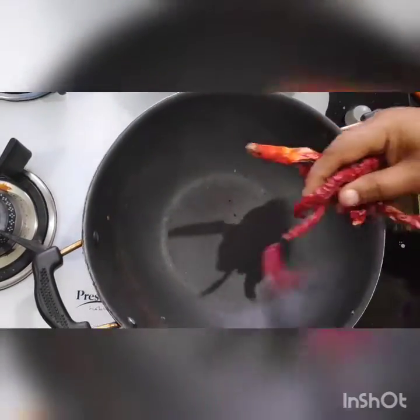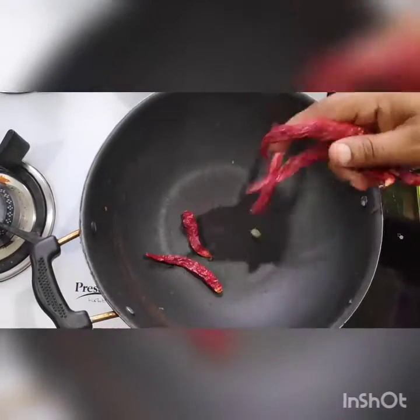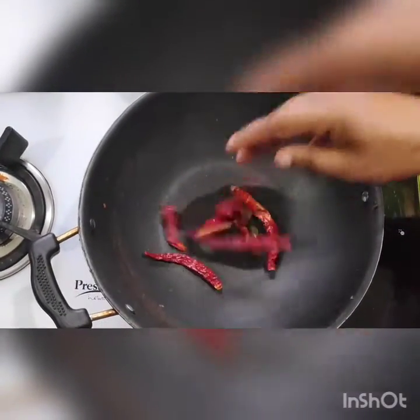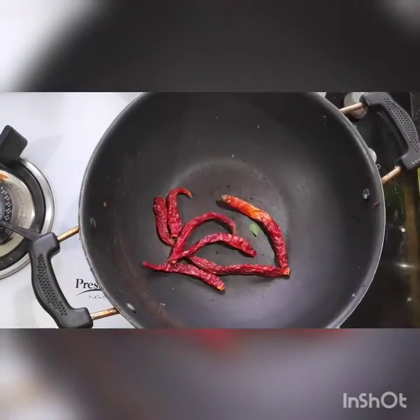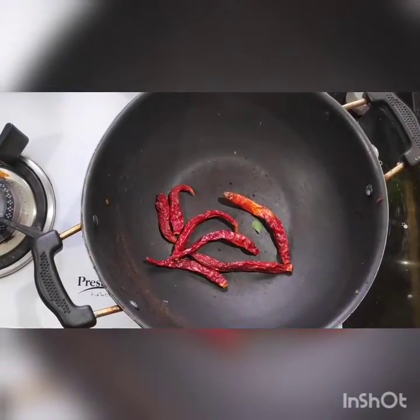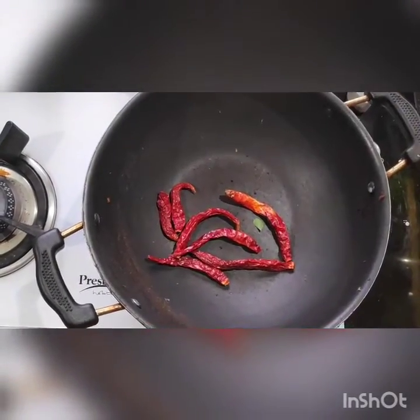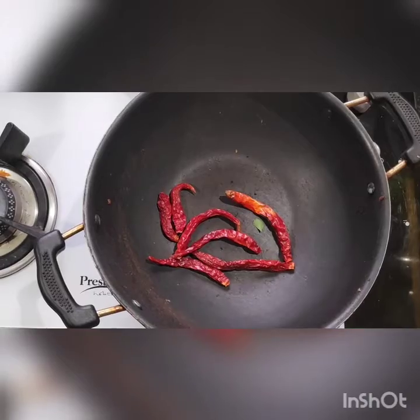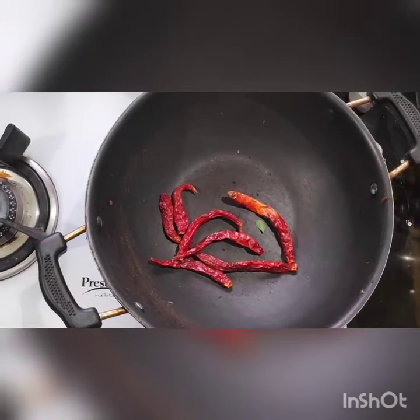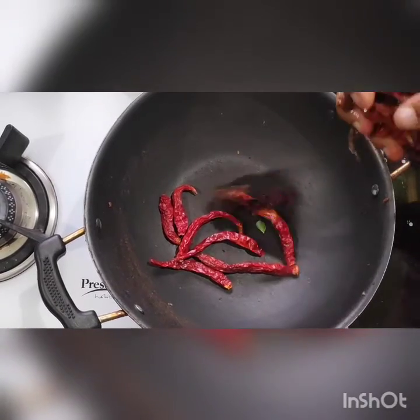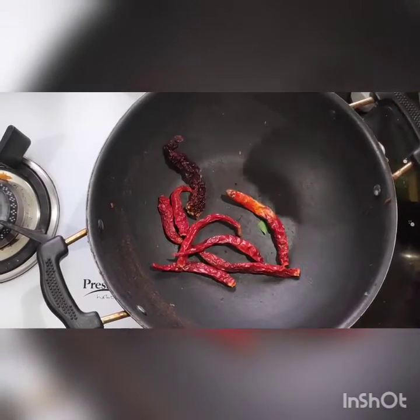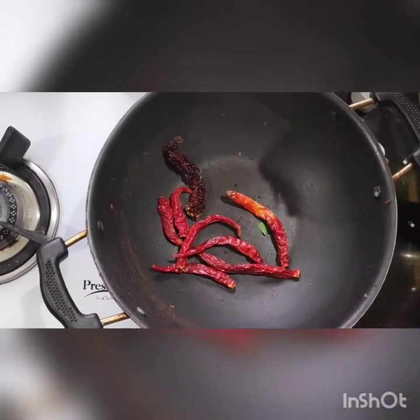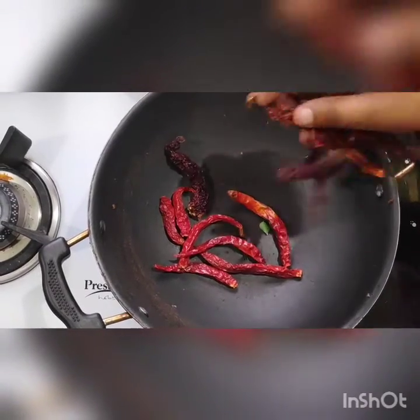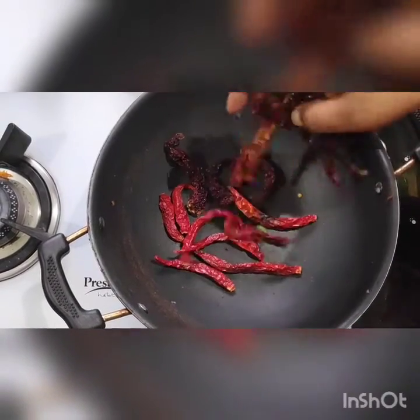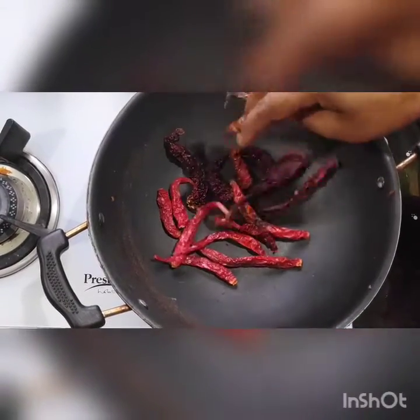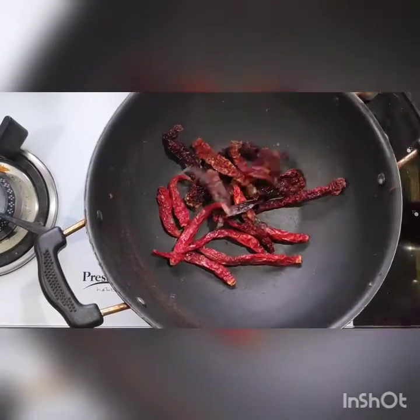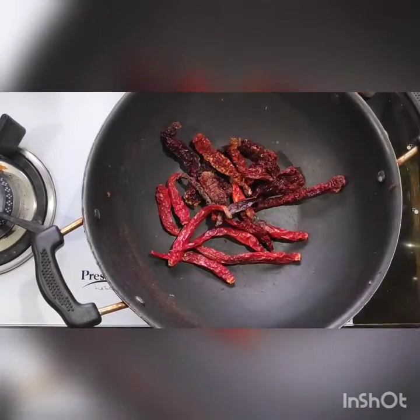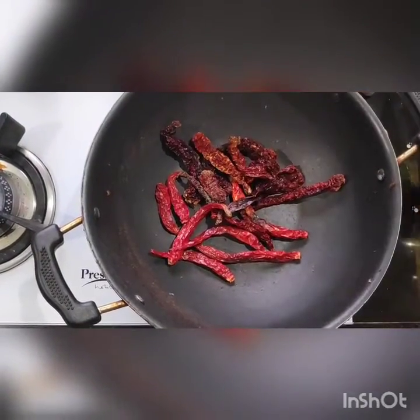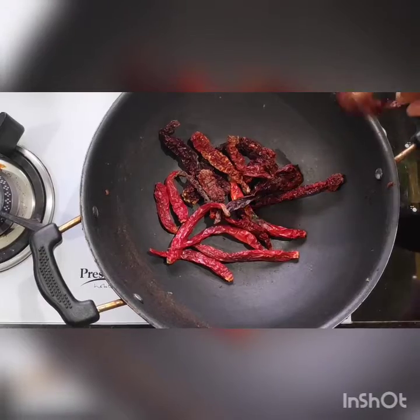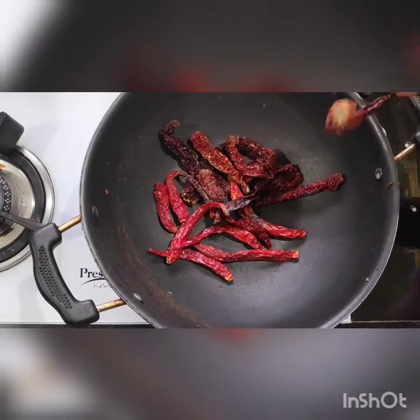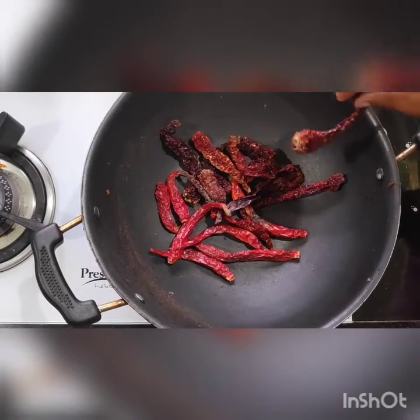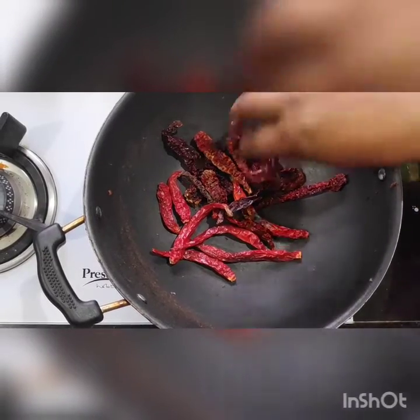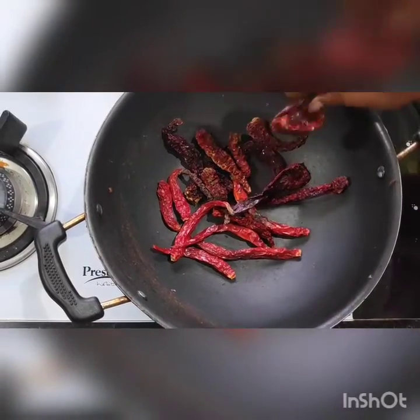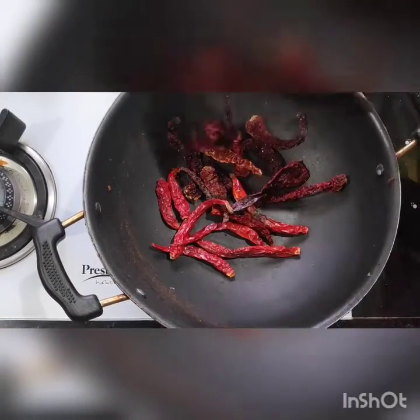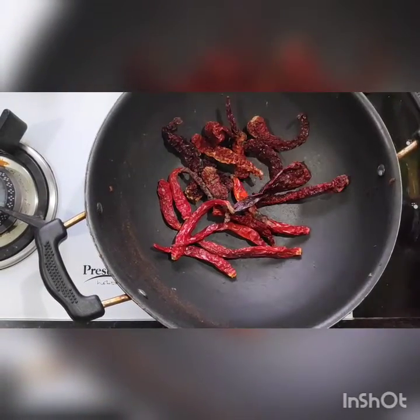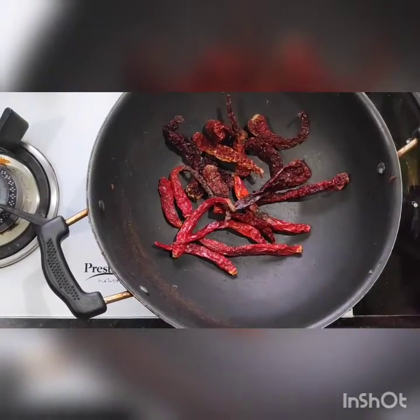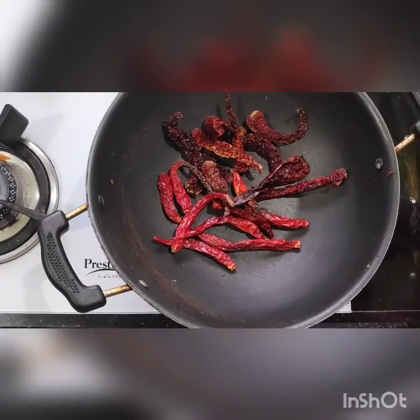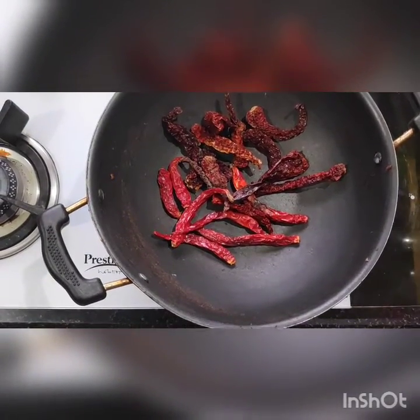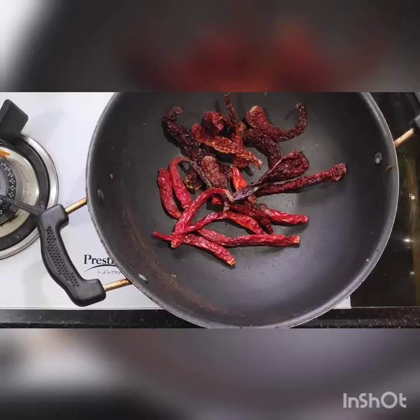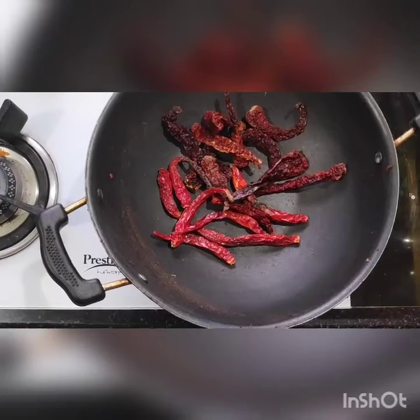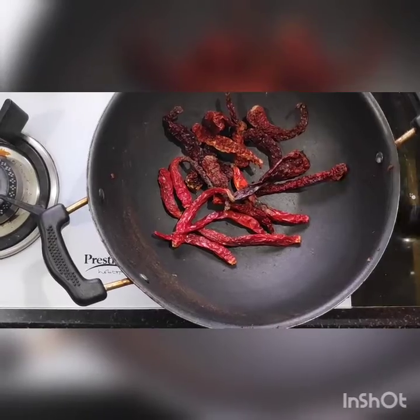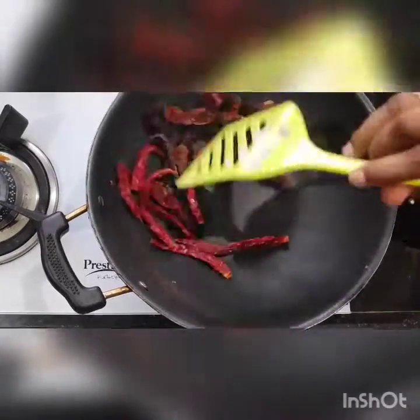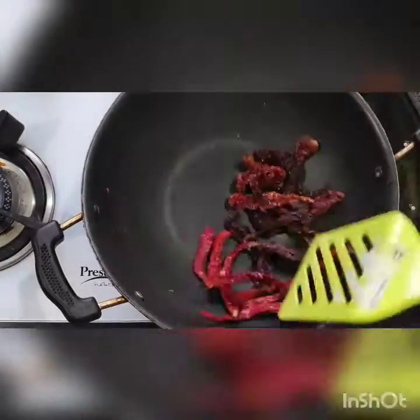Now I have taken 5 to 6 spicy chillies and 5 to 6 Byadgi chillies, also called Kashmiri red chillies. Heat them well.